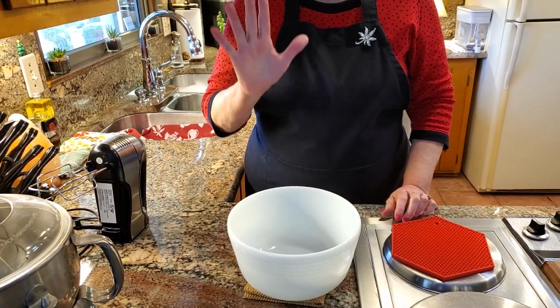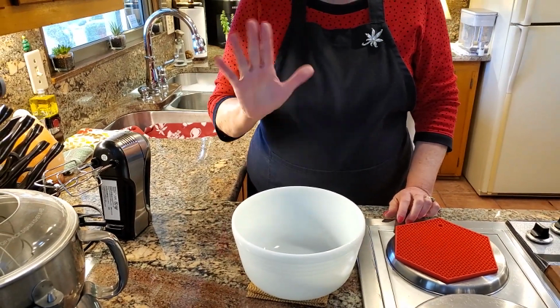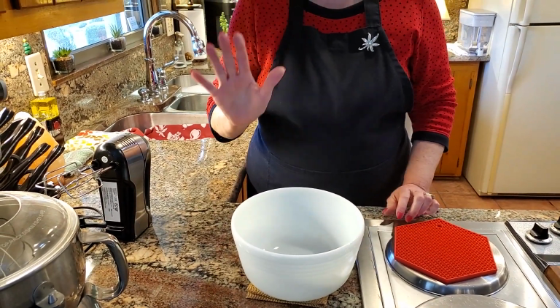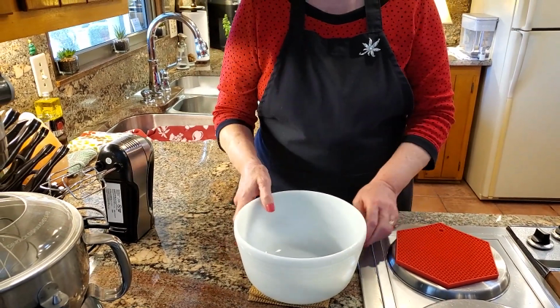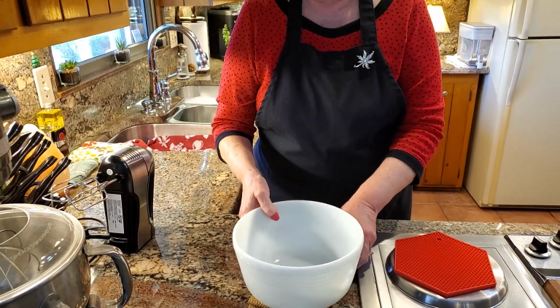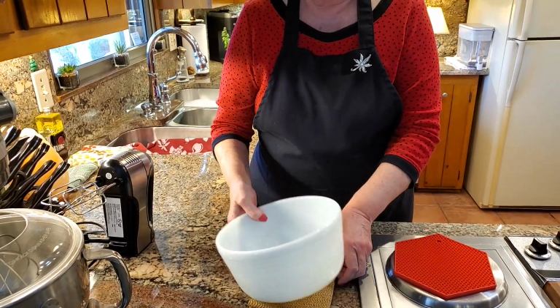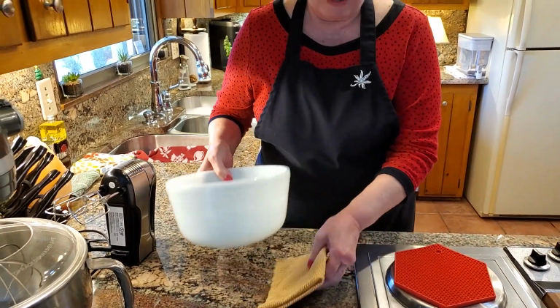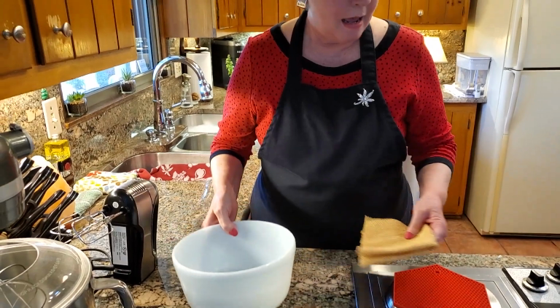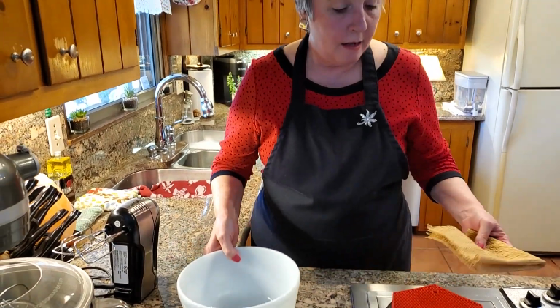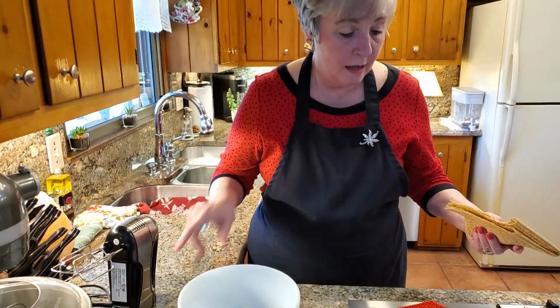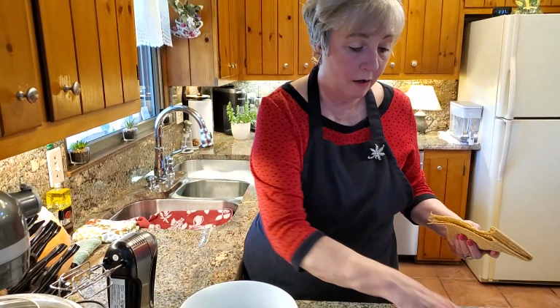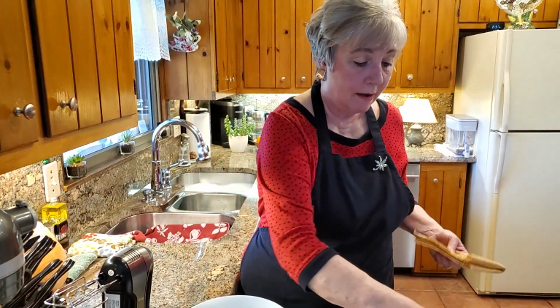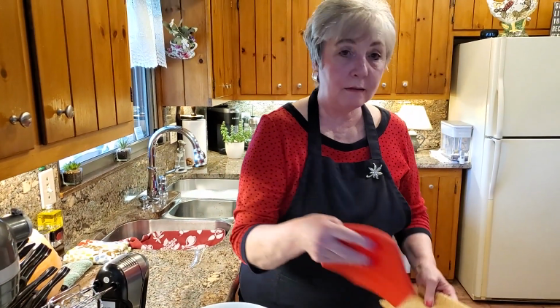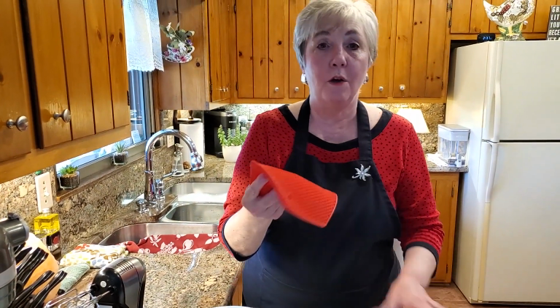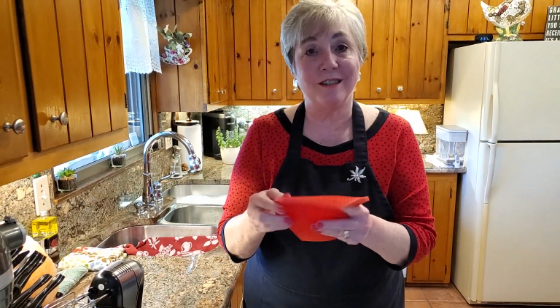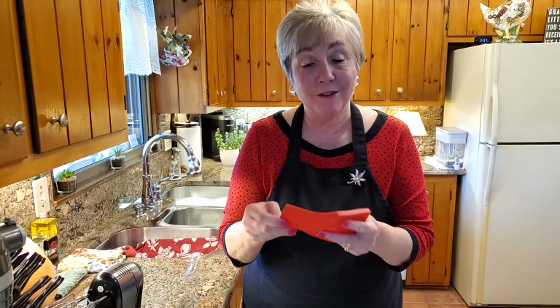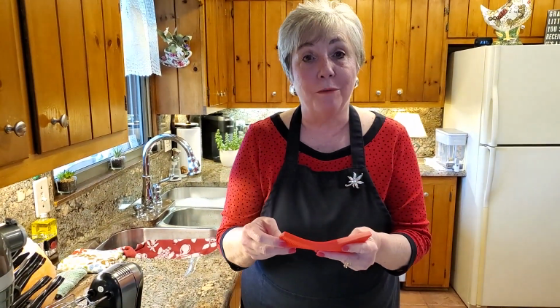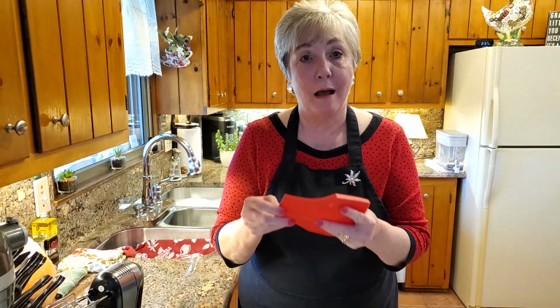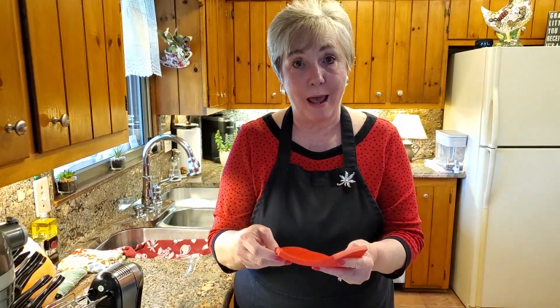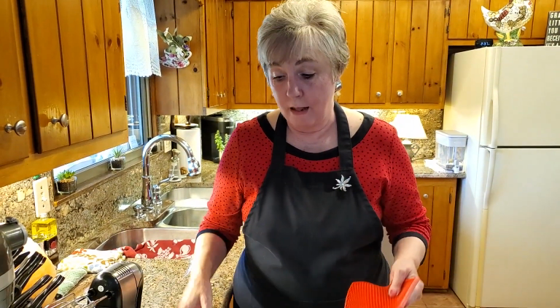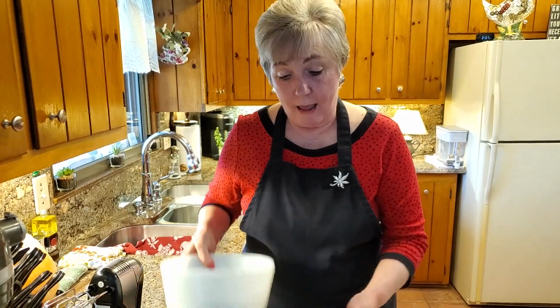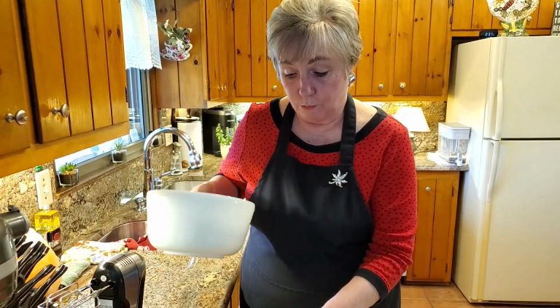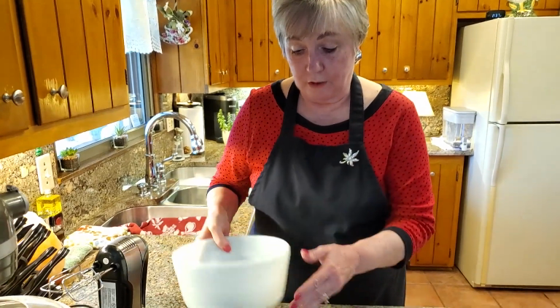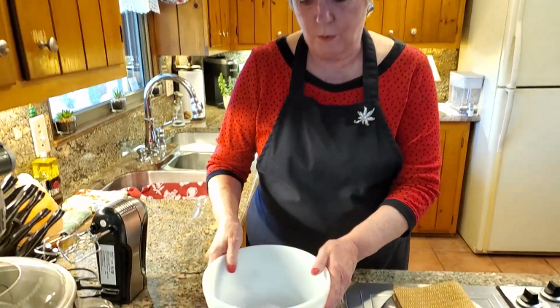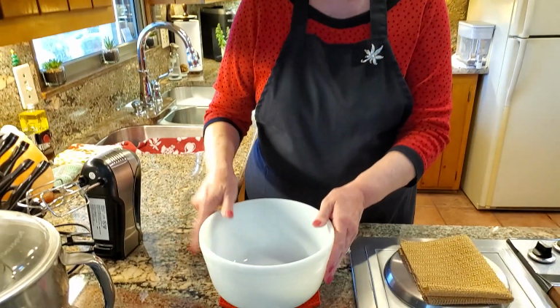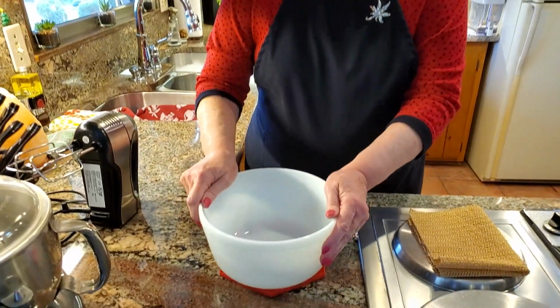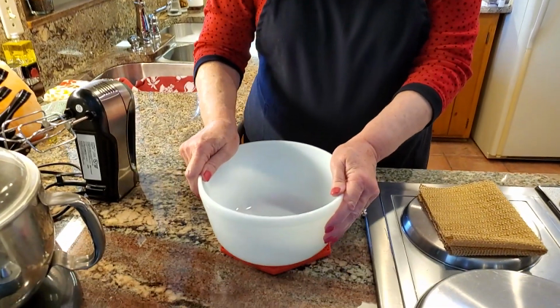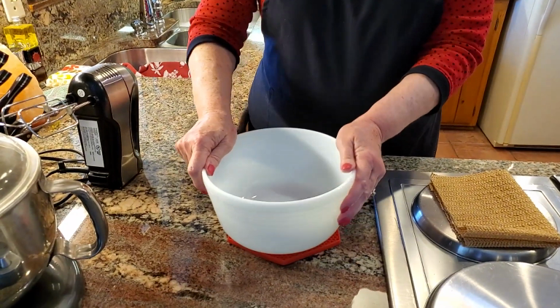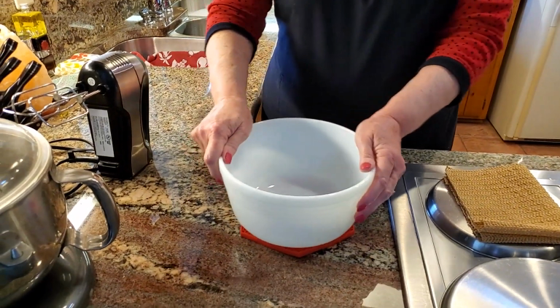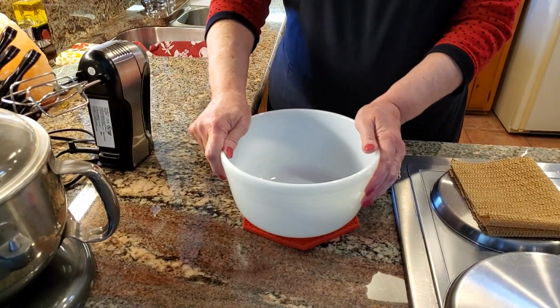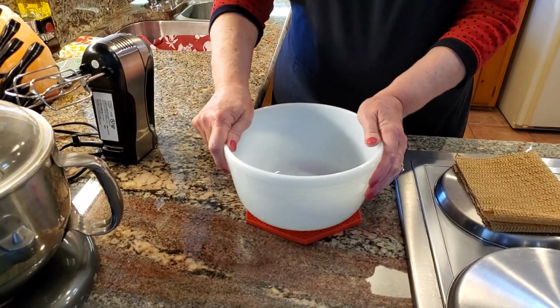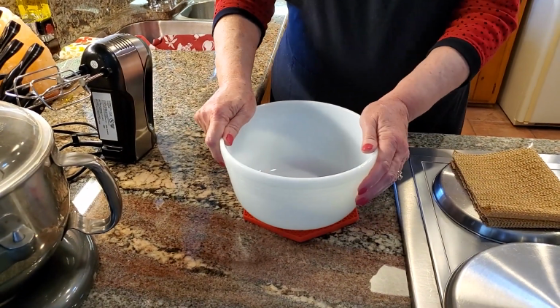Very helpful tip from Betty Lou. And I also have this, which is a silicone hot pad. This works just as well too — it prevents the bowl from getting away from you.